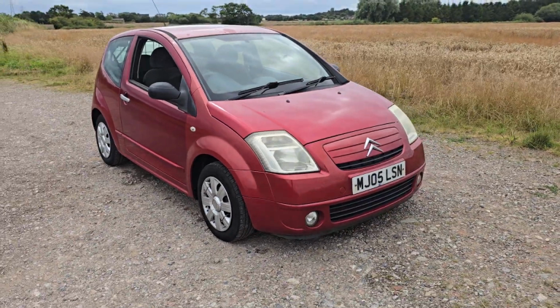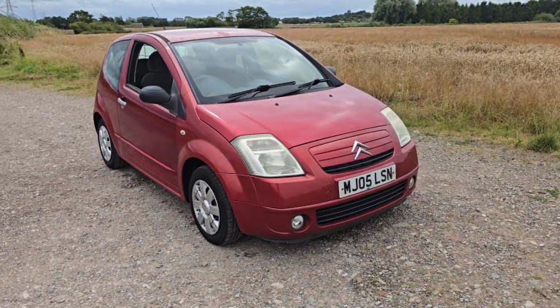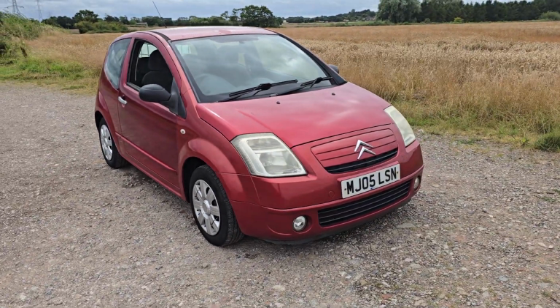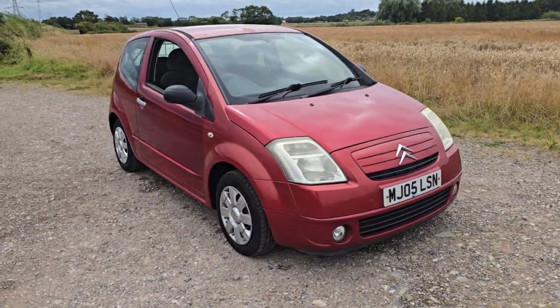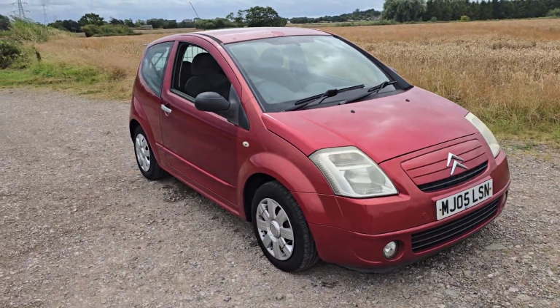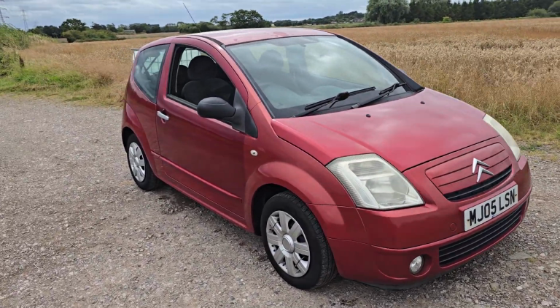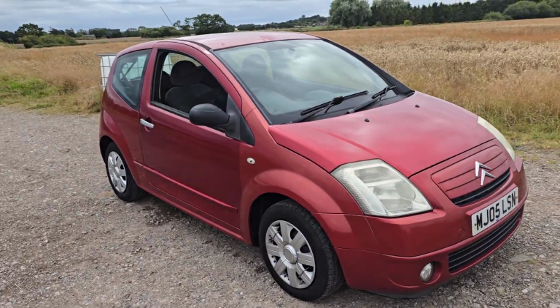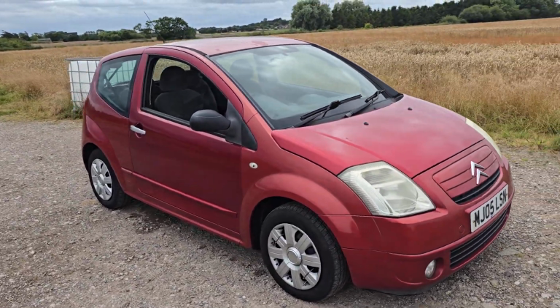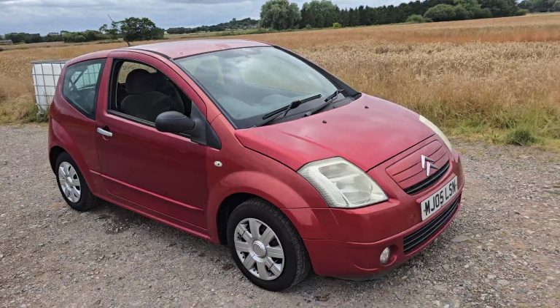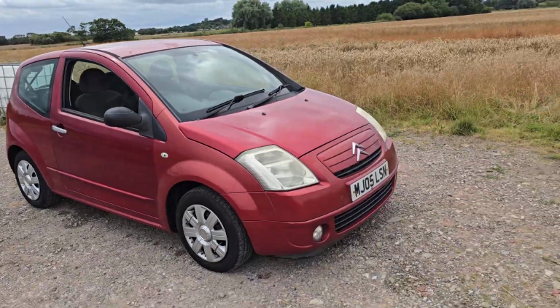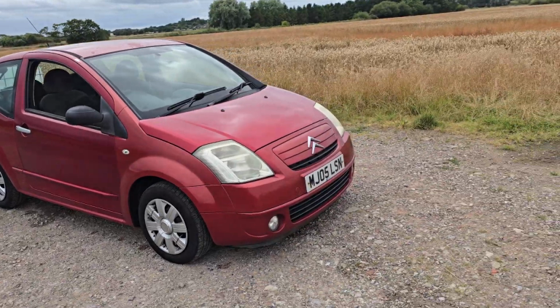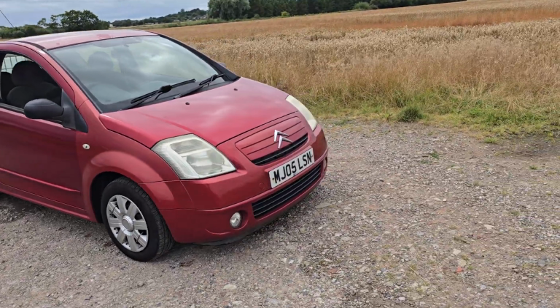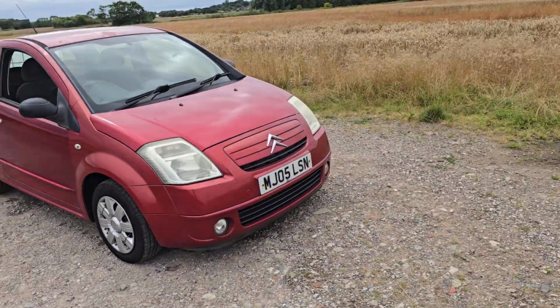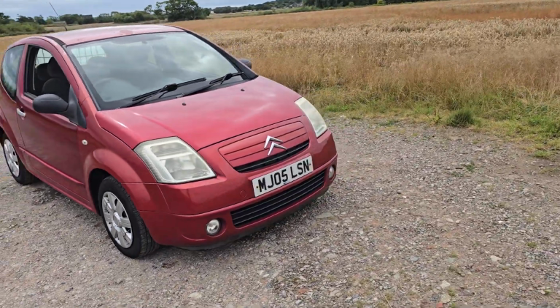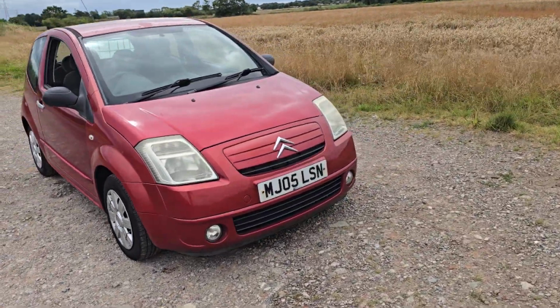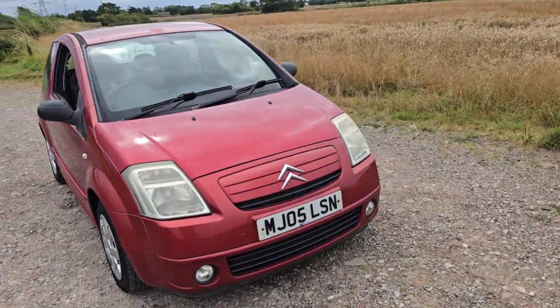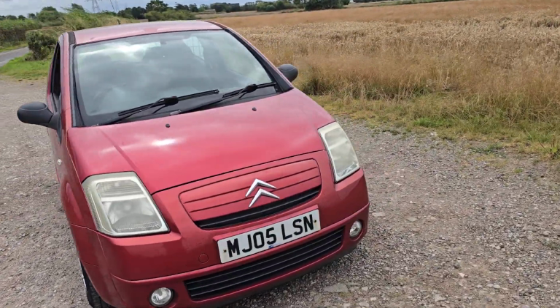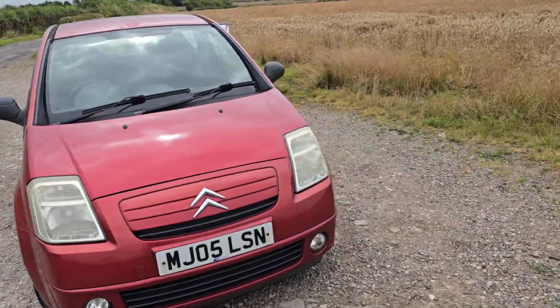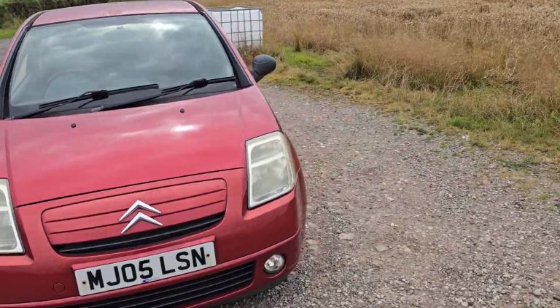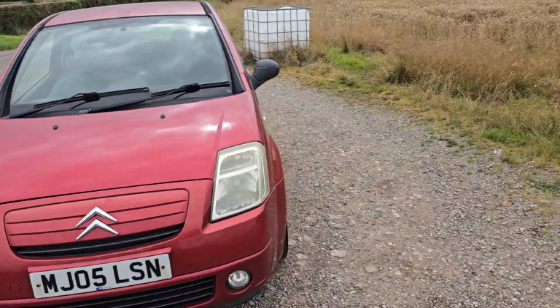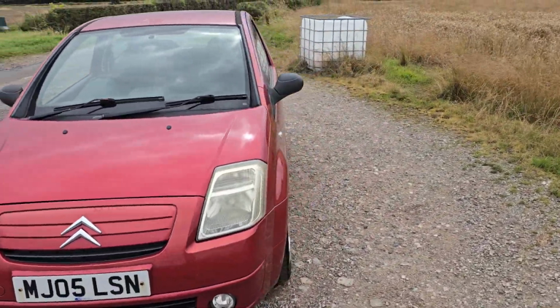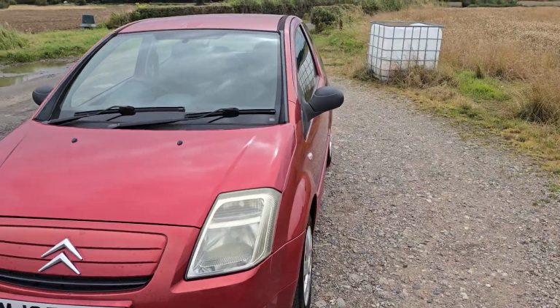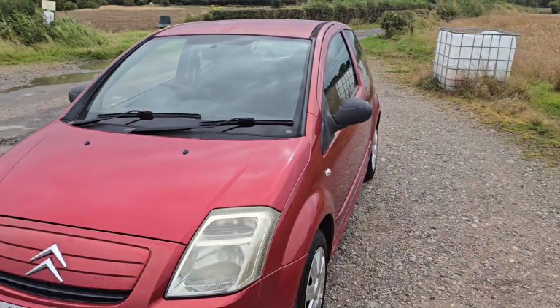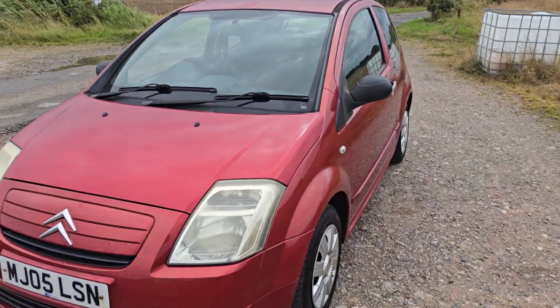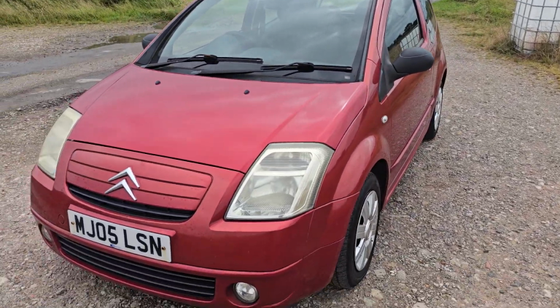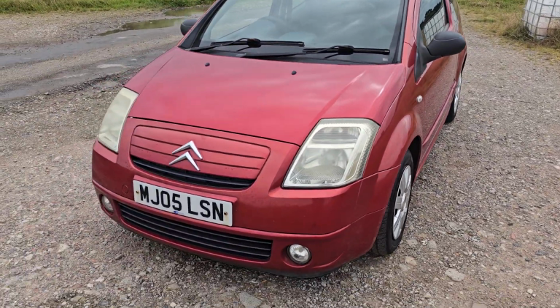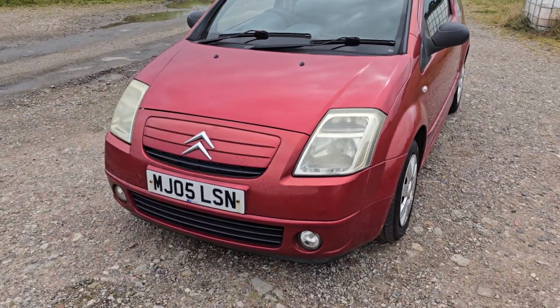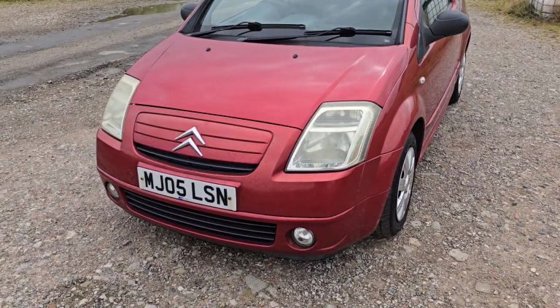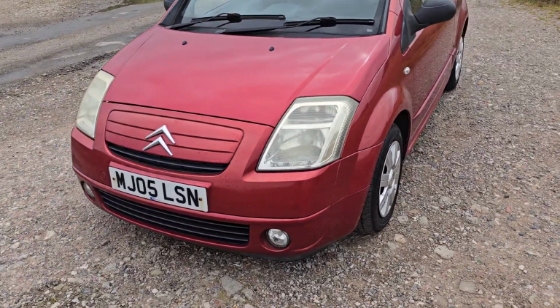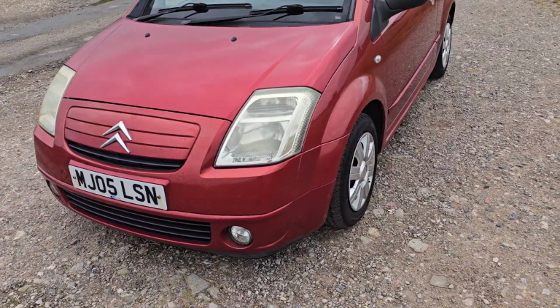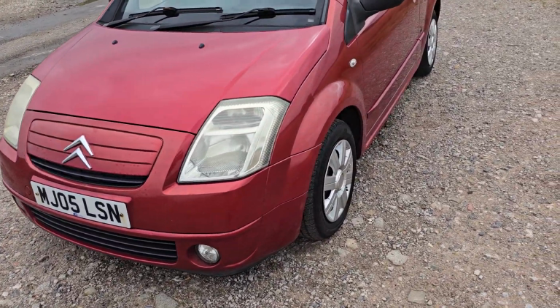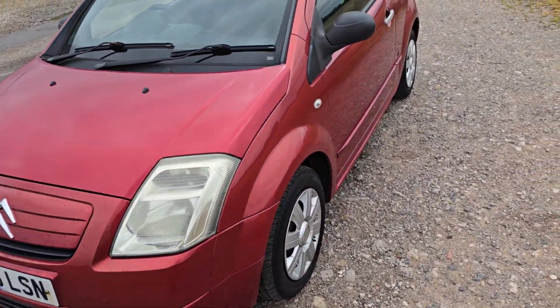Hello and welcome to Wiesel on the Auto in Preston. This is a nice little car that we're selling. It's a Citroen C2 finished in dark red. It's a 2005 registered vehicle with the reg reading MJ05 LSN.